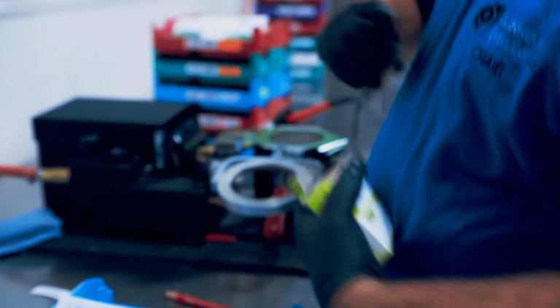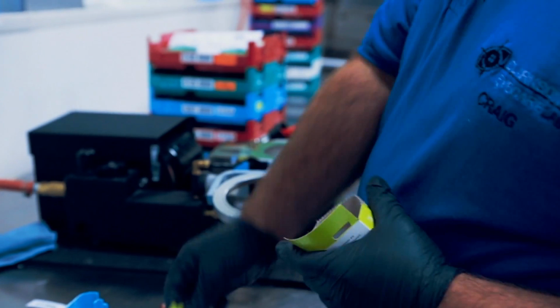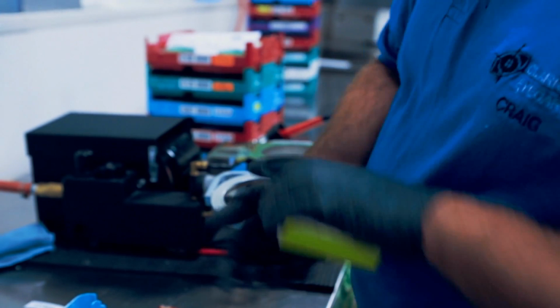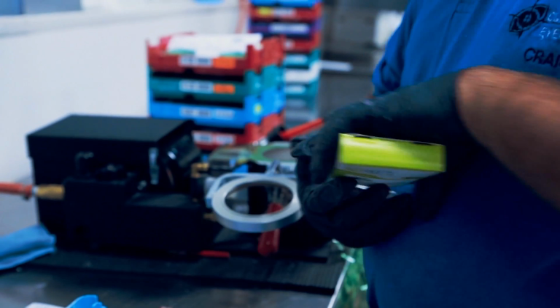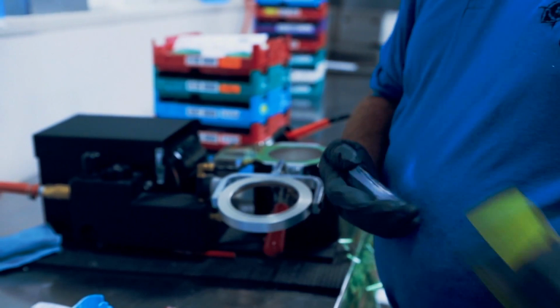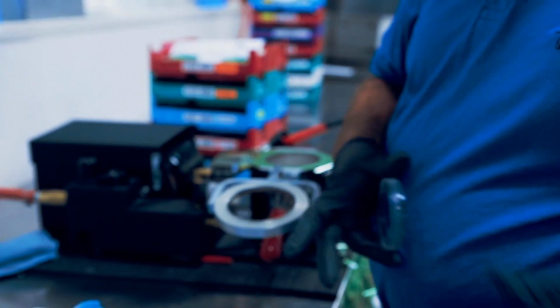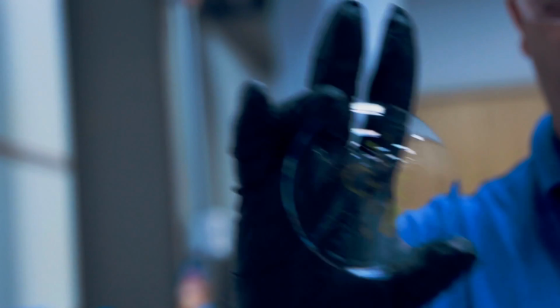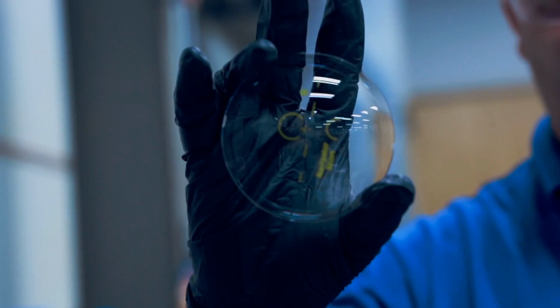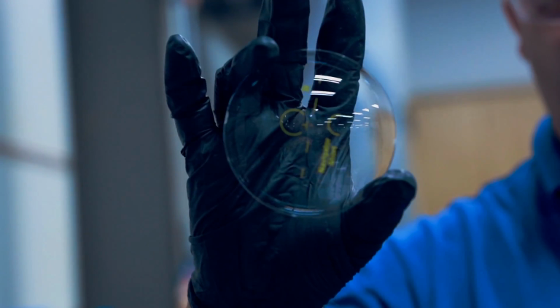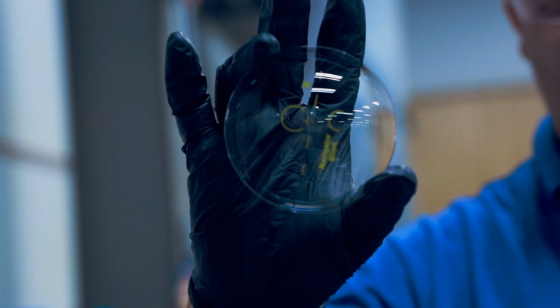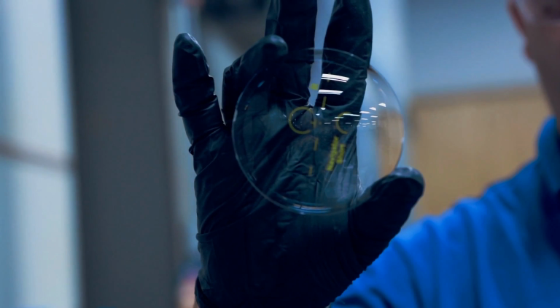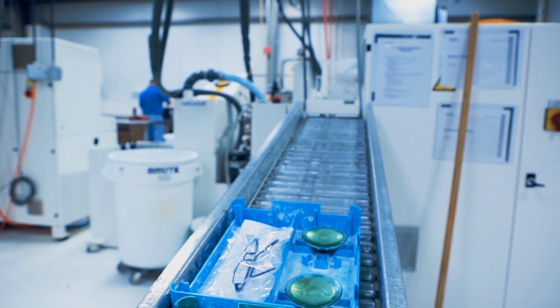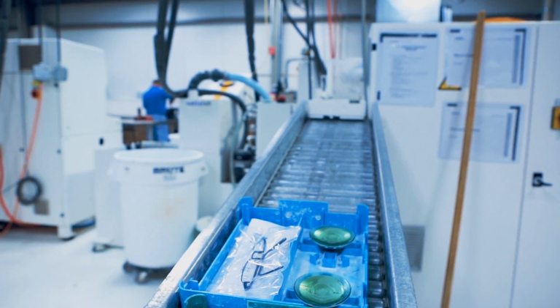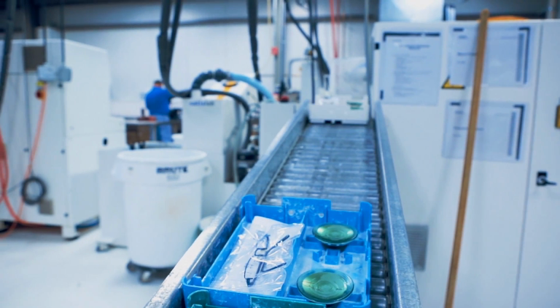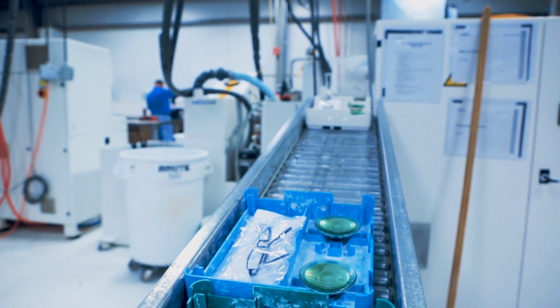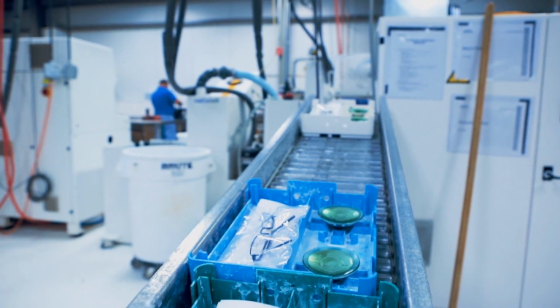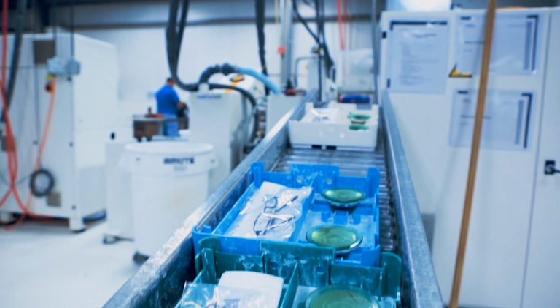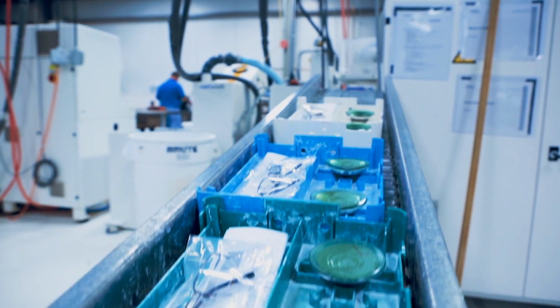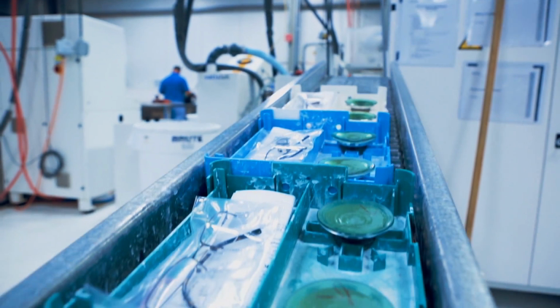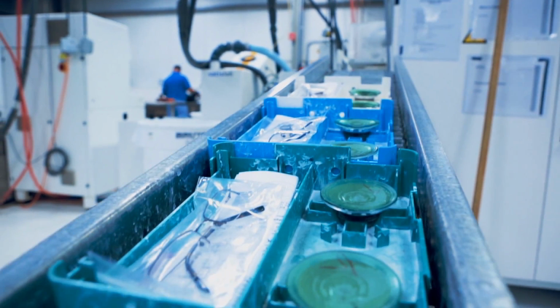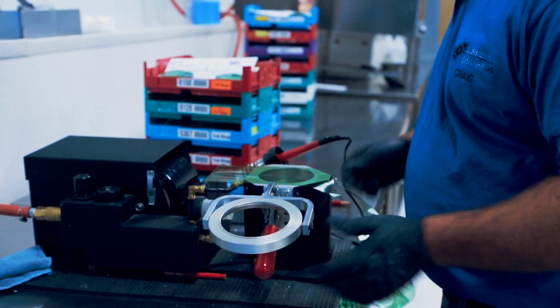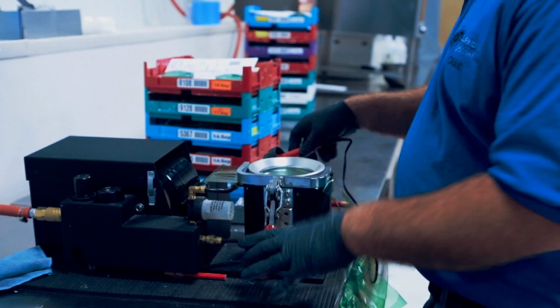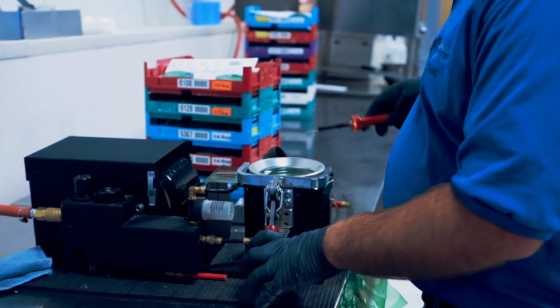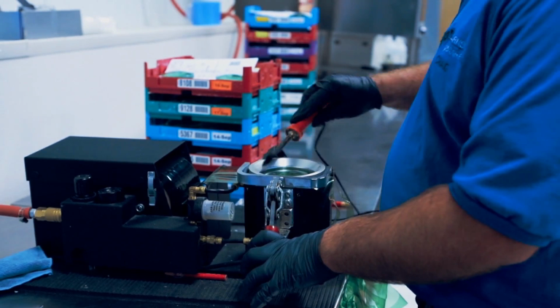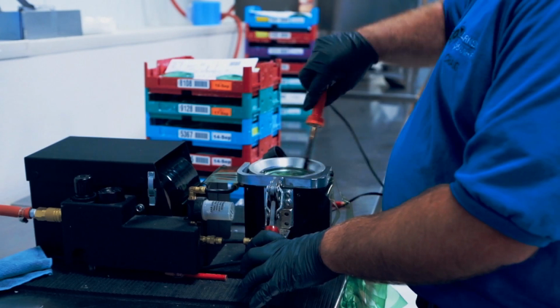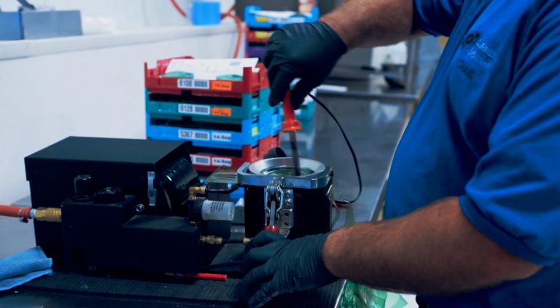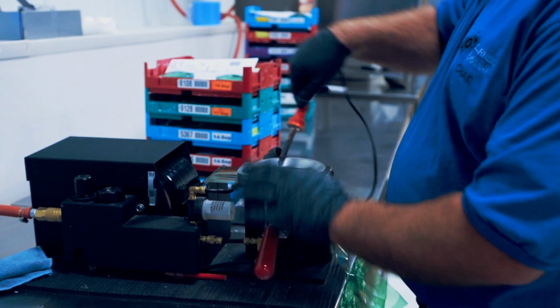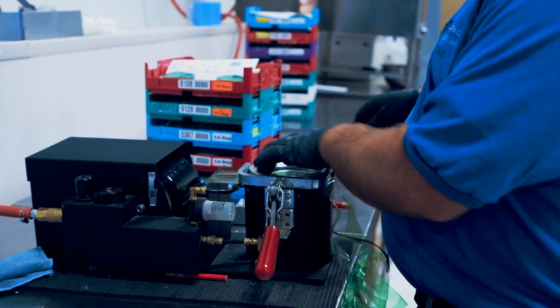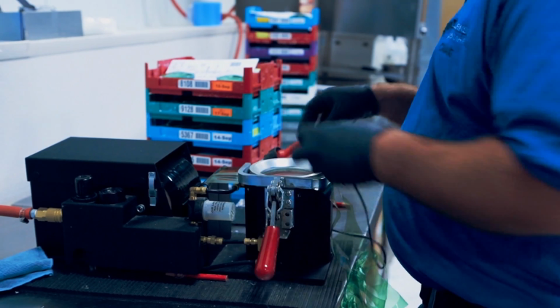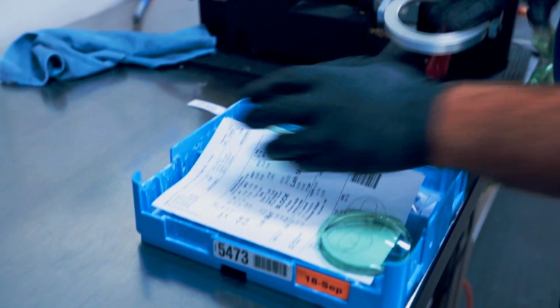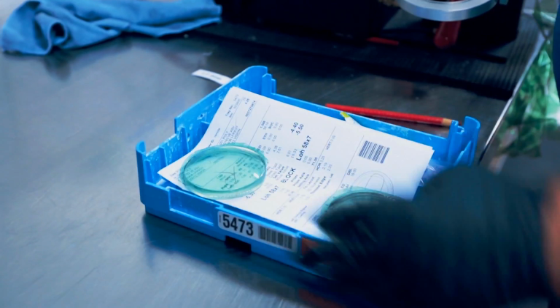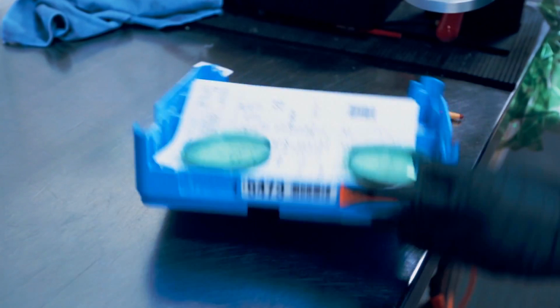Every pair starts out with a lens roughly the size of a hockey puck, which is then ground down into your prescription. Choosing the proper lens blank is the final step in the preparation of your order.